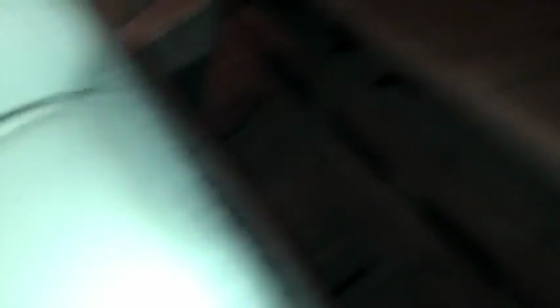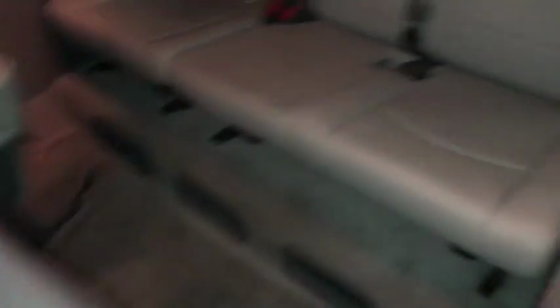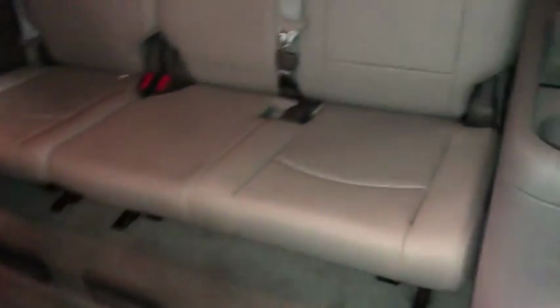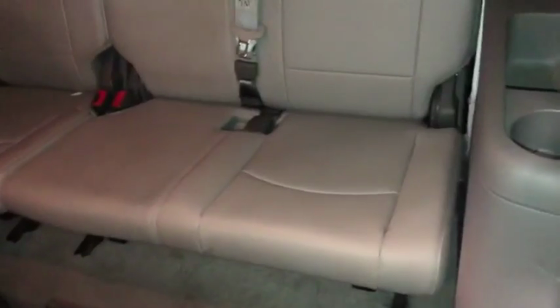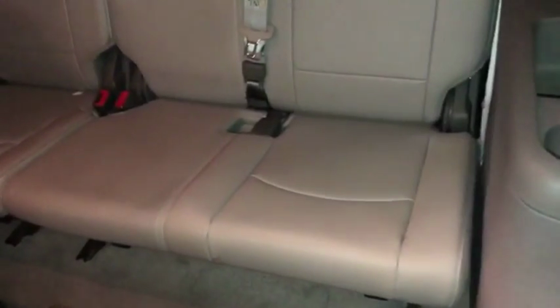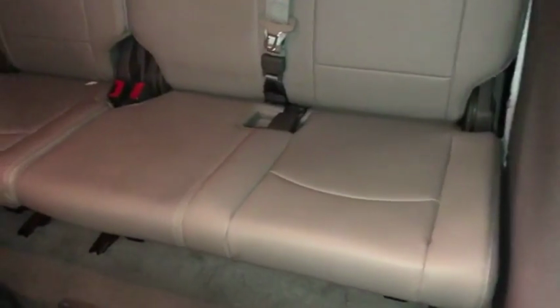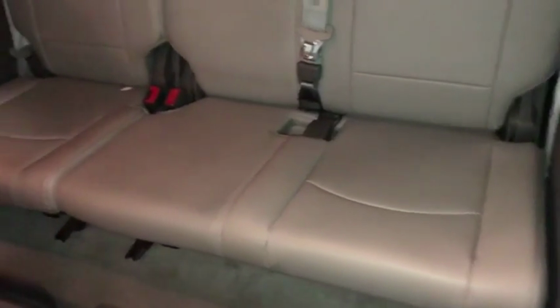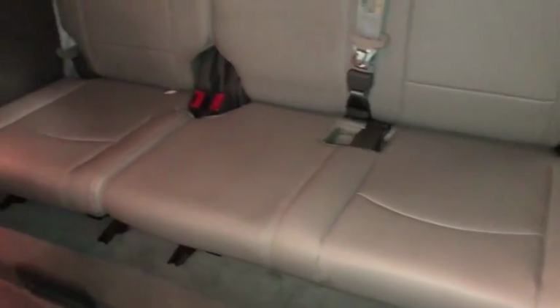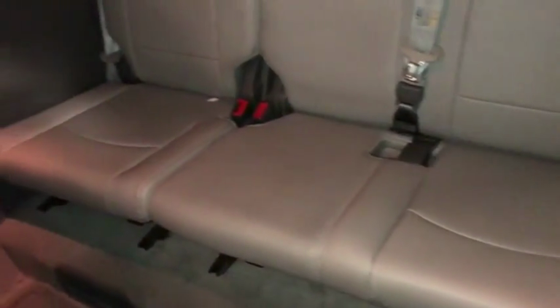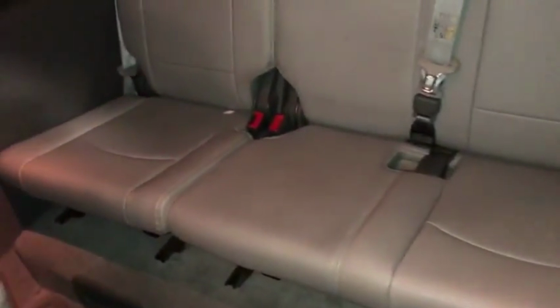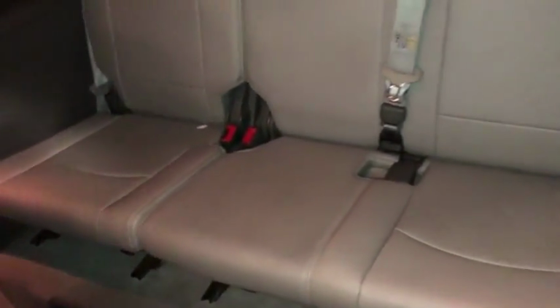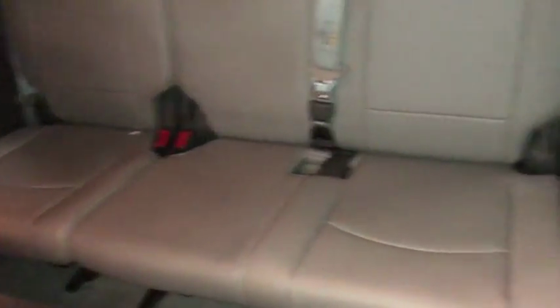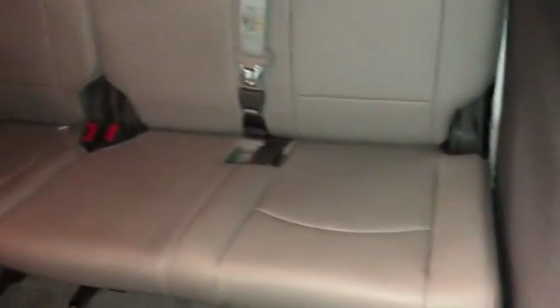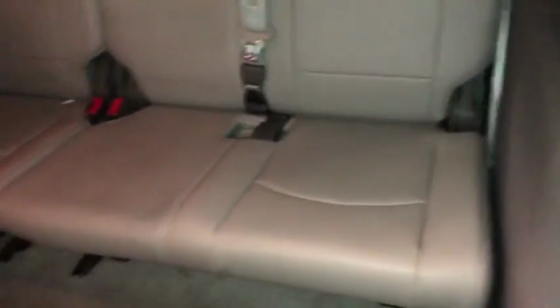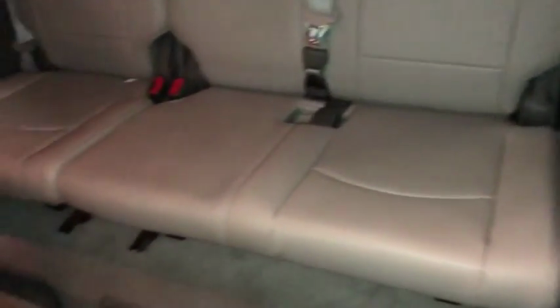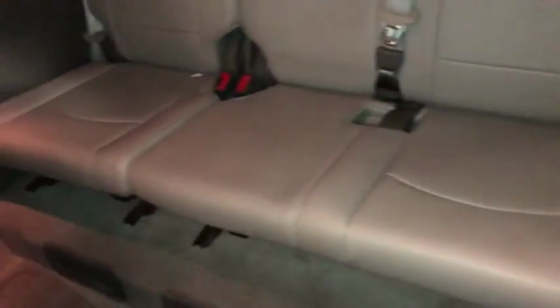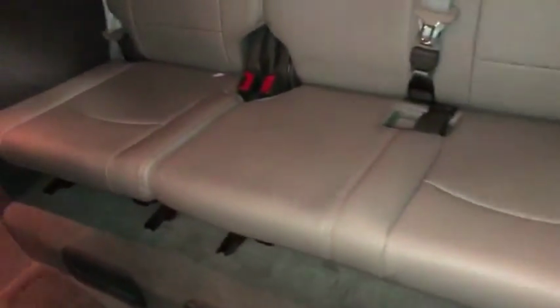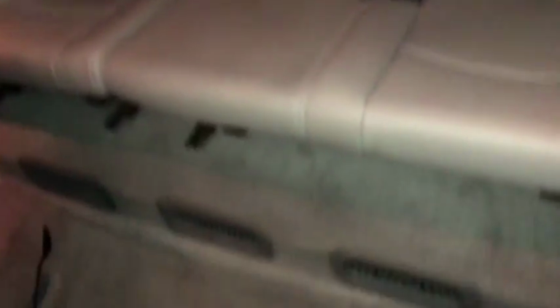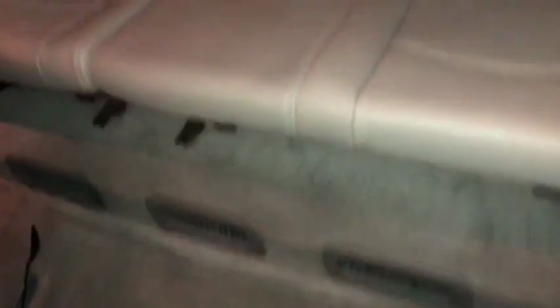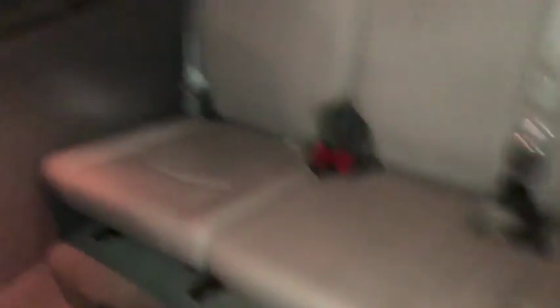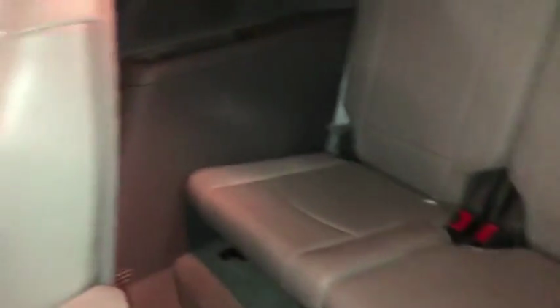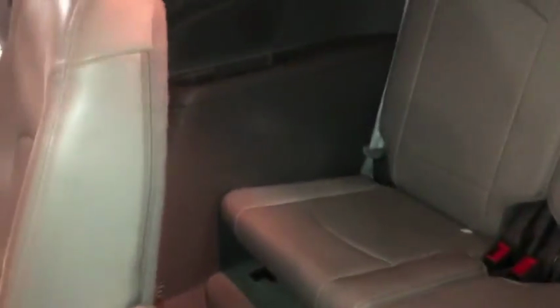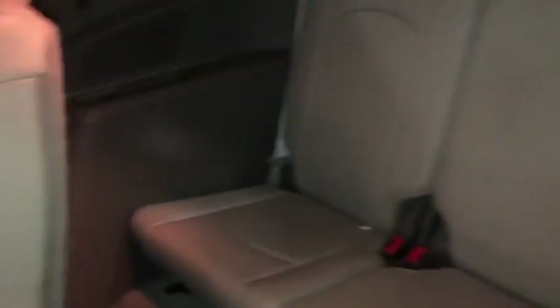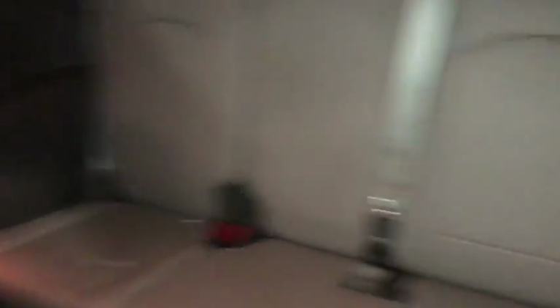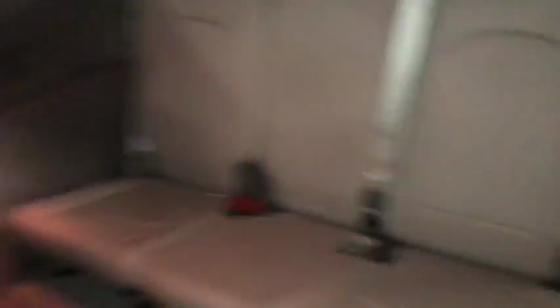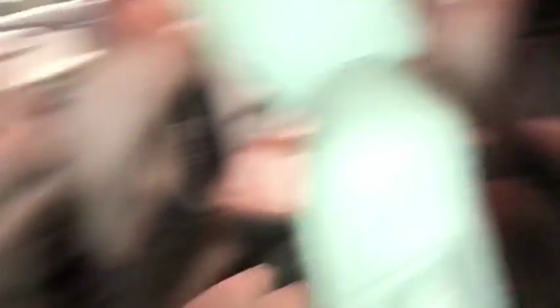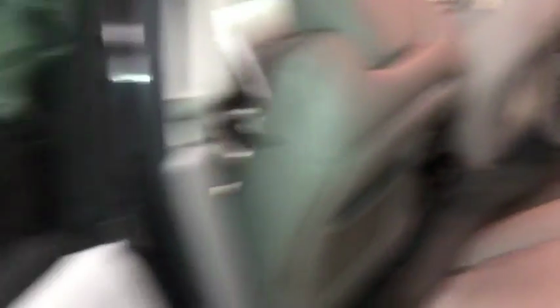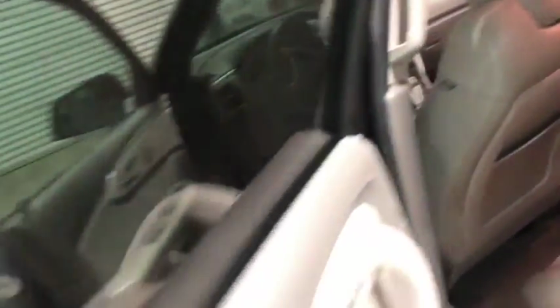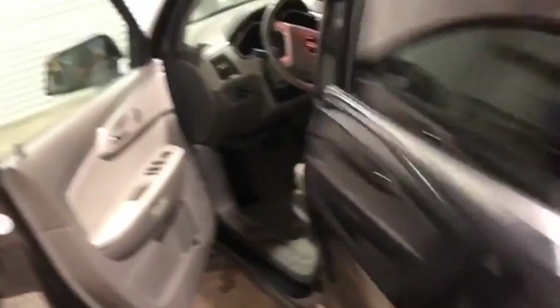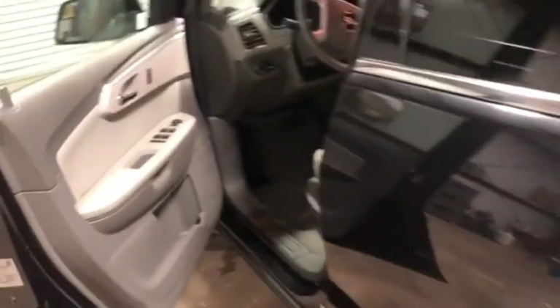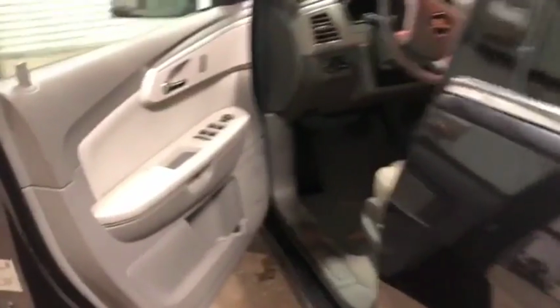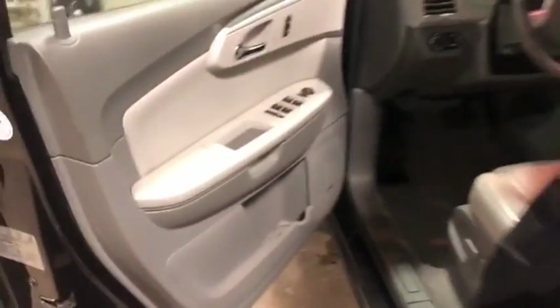Looking at the very back seat — no major rips or tears, seems to be all in good order. You have your foot vents there, and there's your back panel. Now hopping around up here to the driver's front door panel.